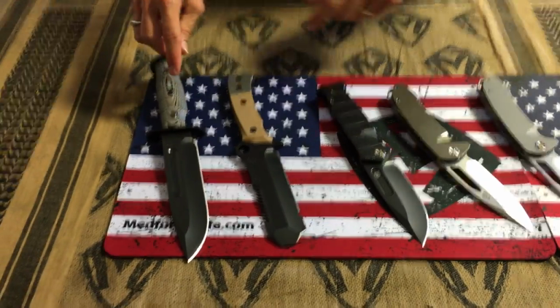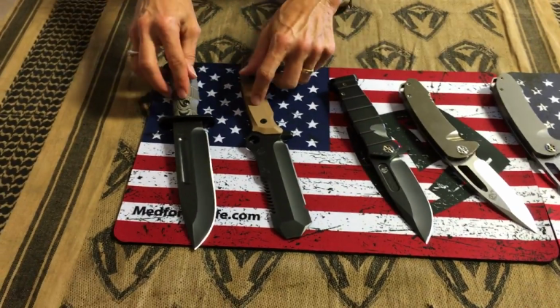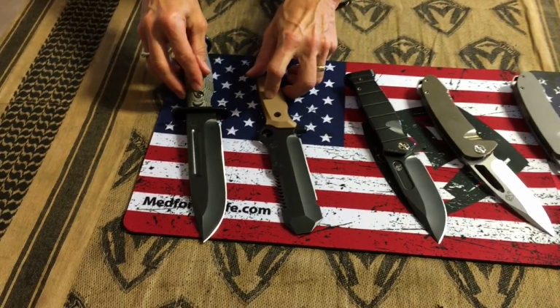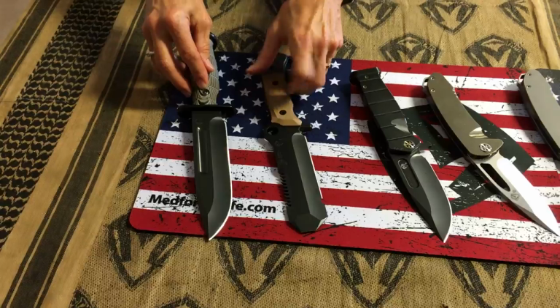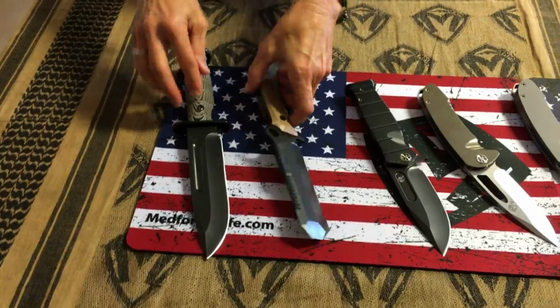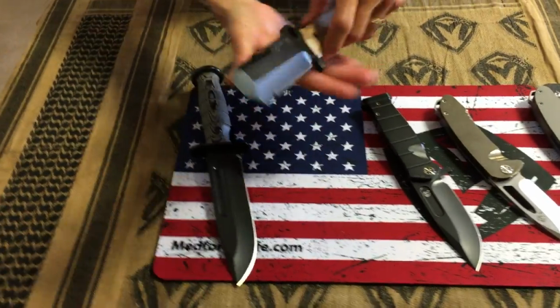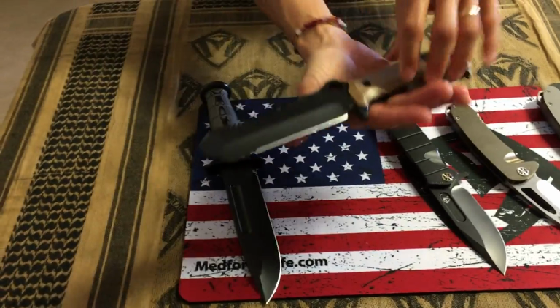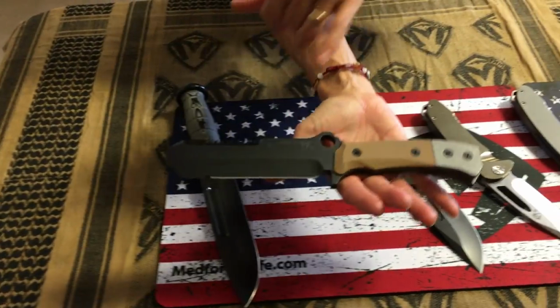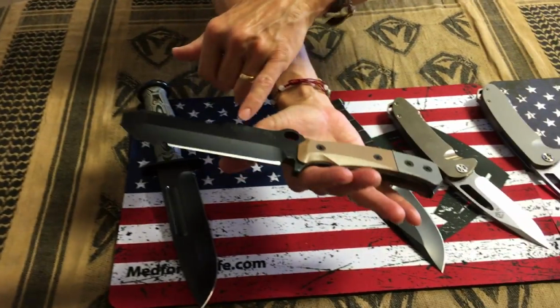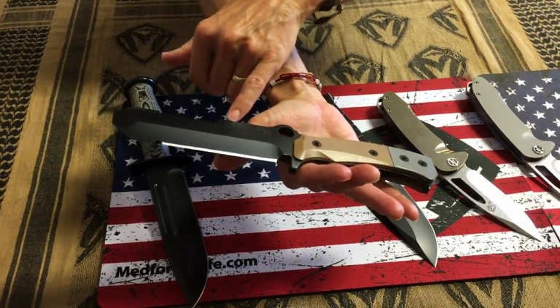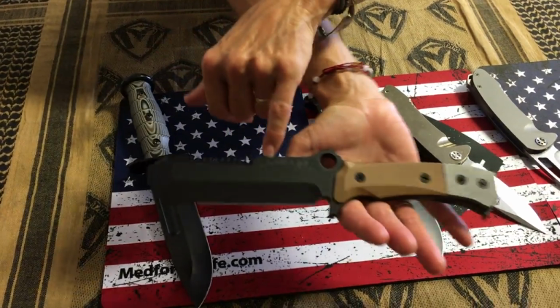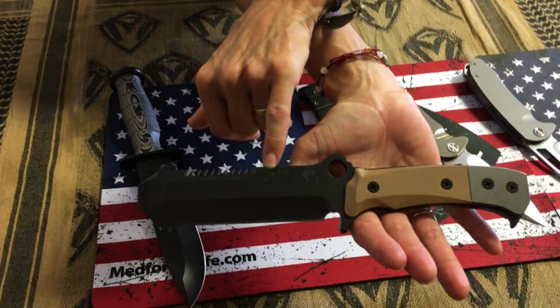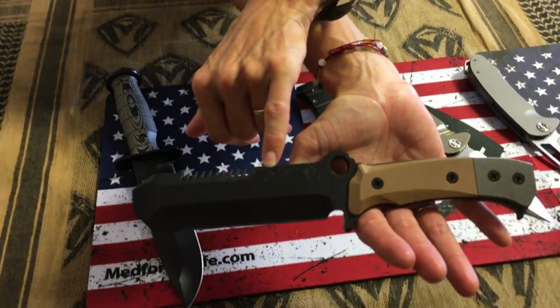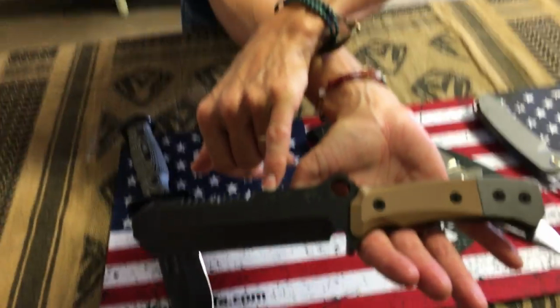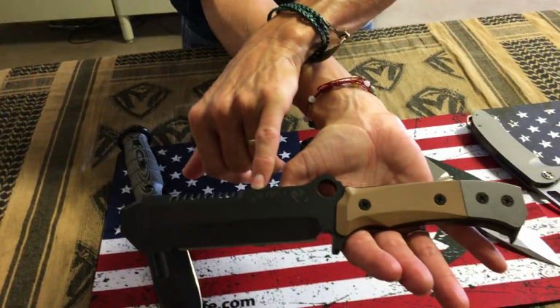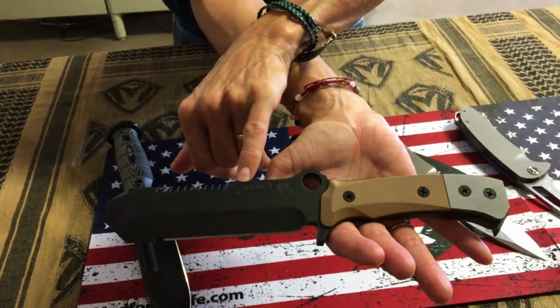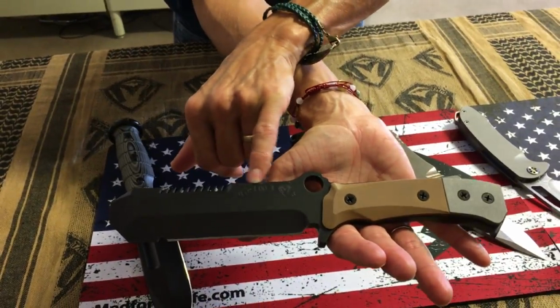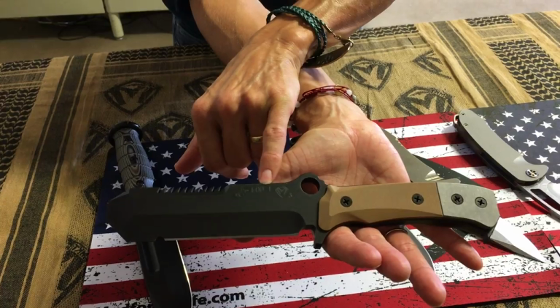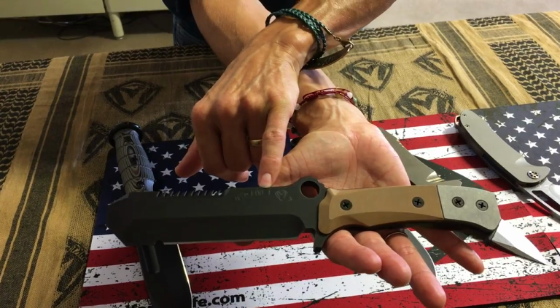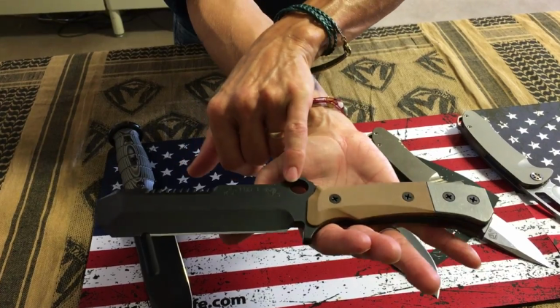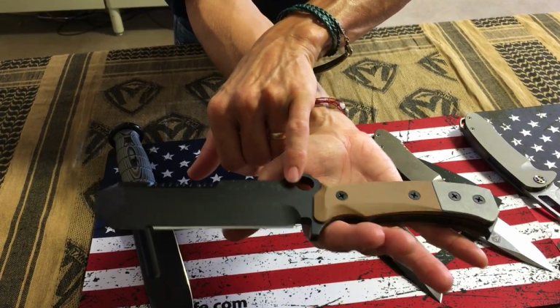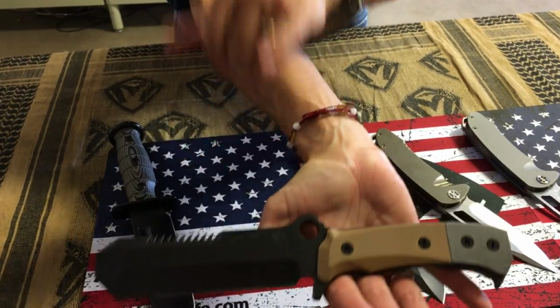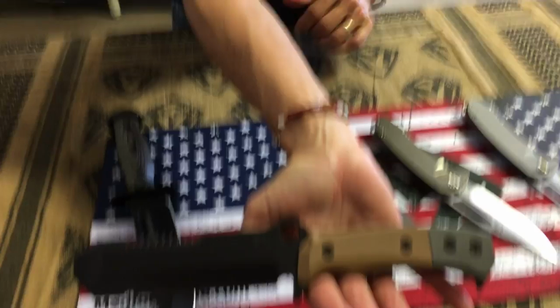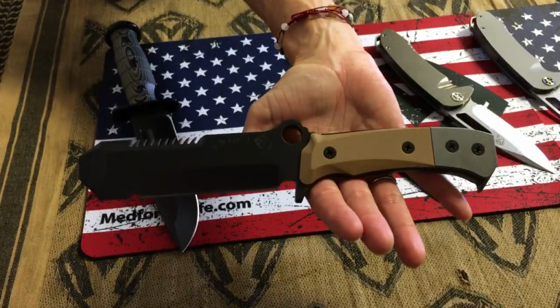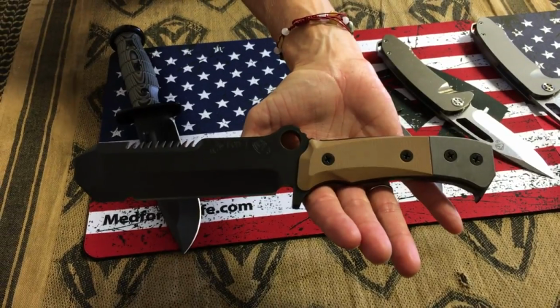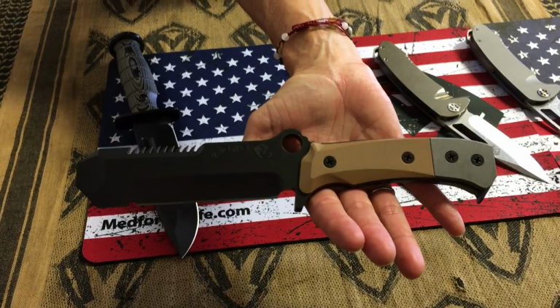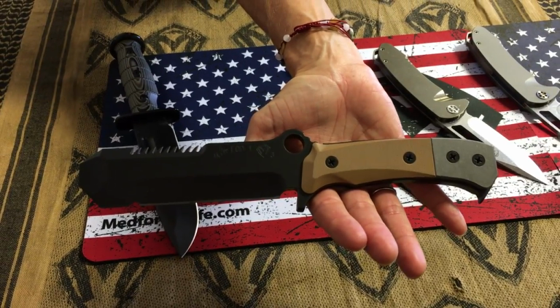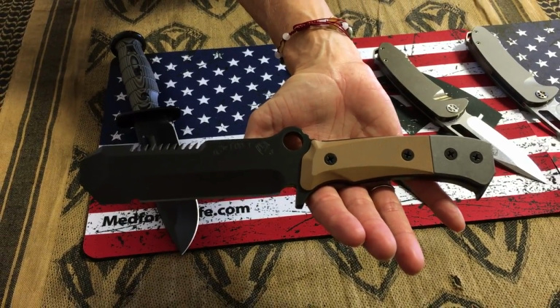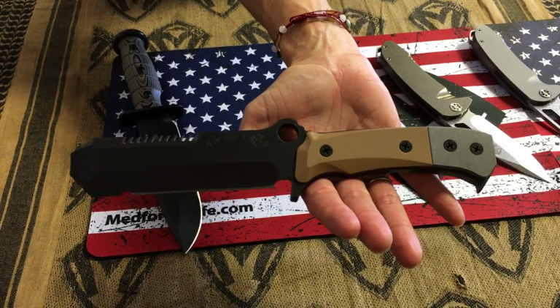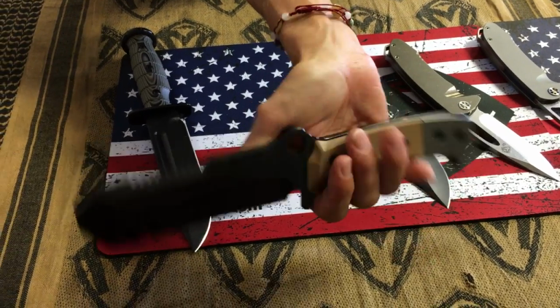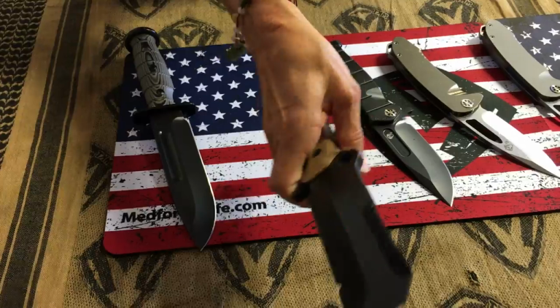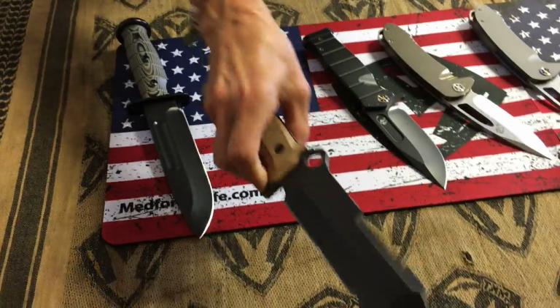Of the fixed blades, we have a USMC EOD. You'll notice it does have the EGA stamped on the blade — EOD. 3V is the preferred steel for this knife, and it's in Coyote Tan.